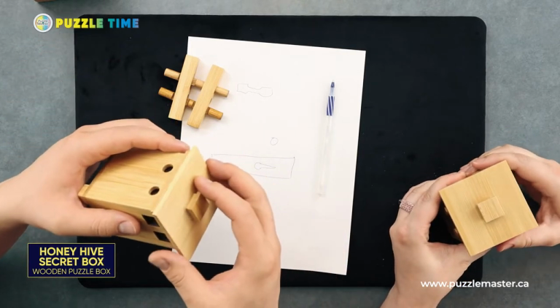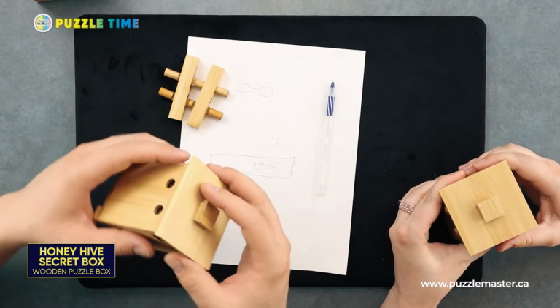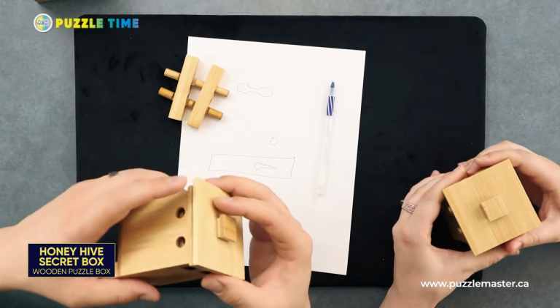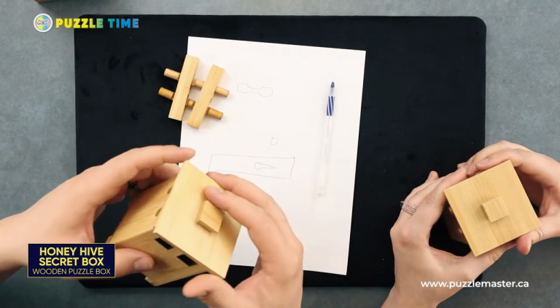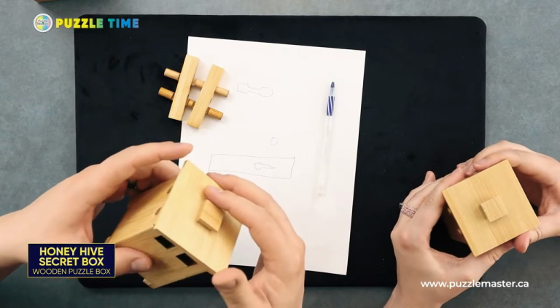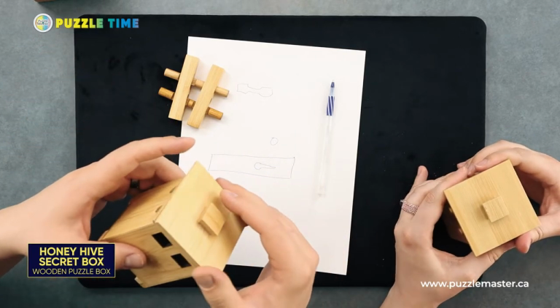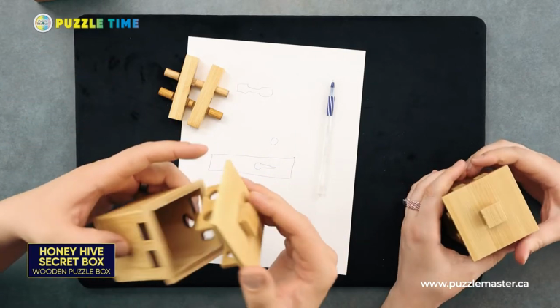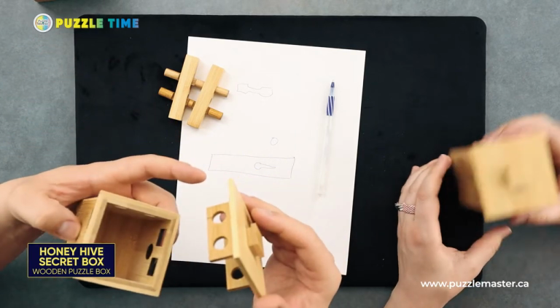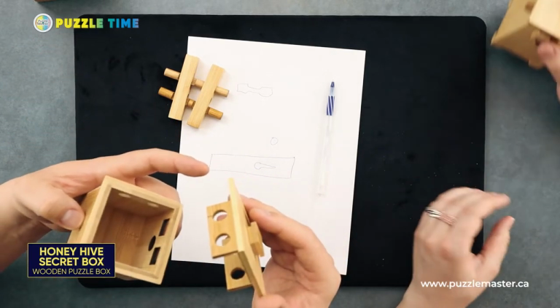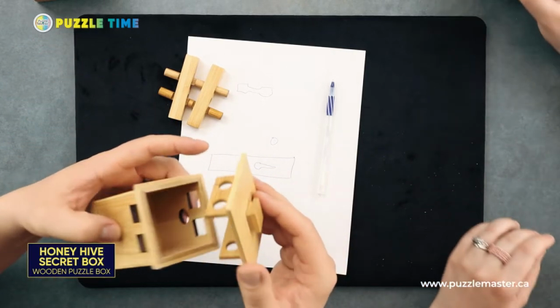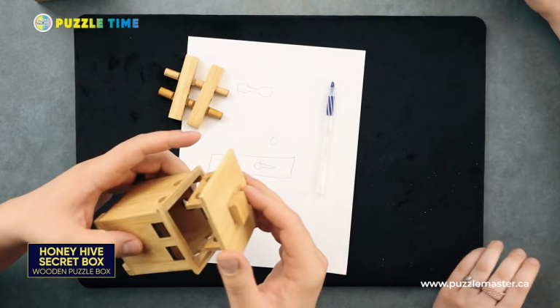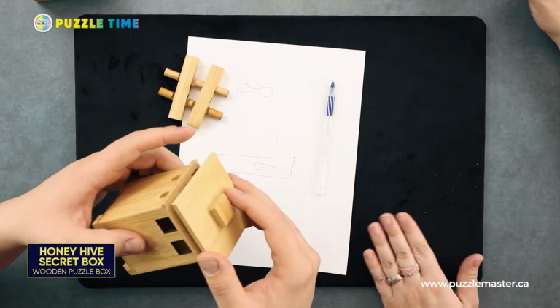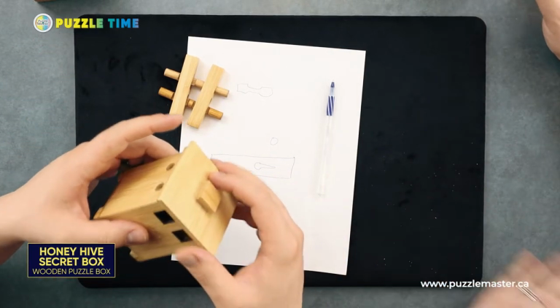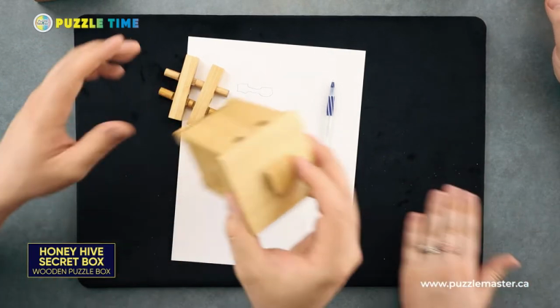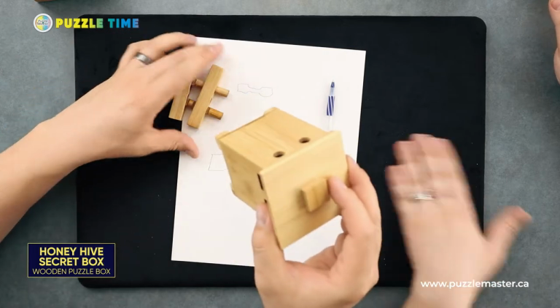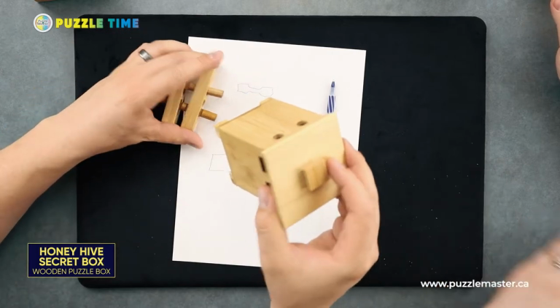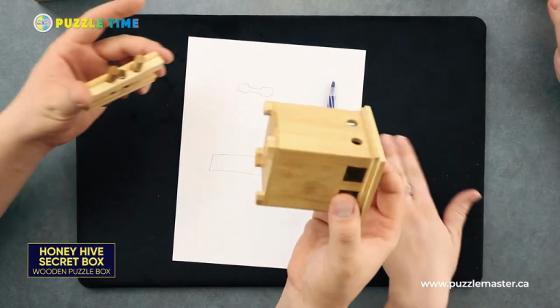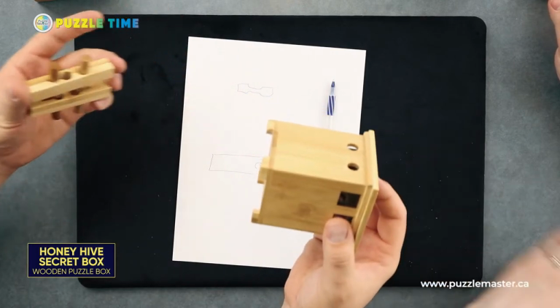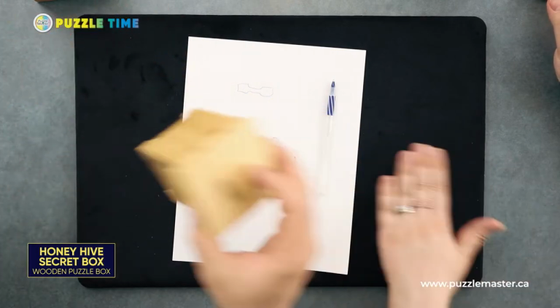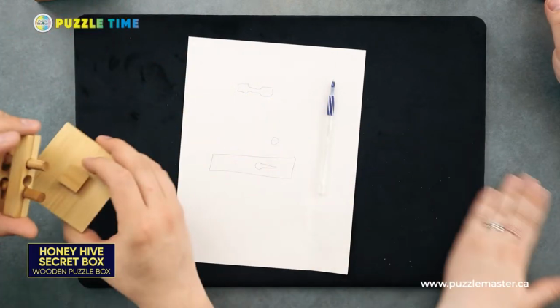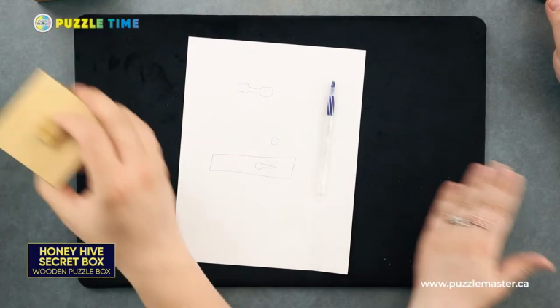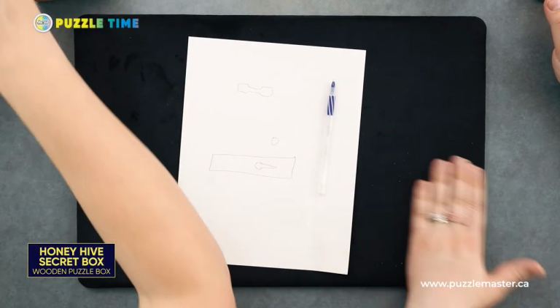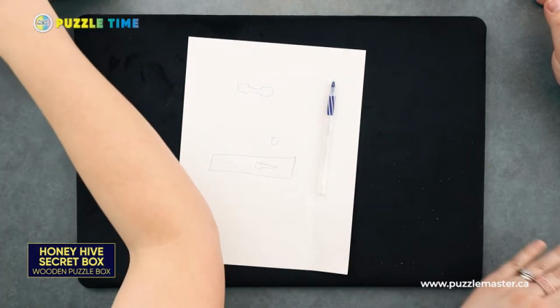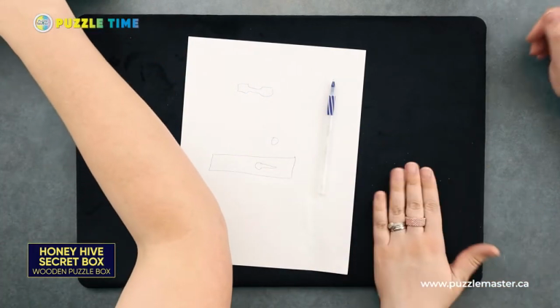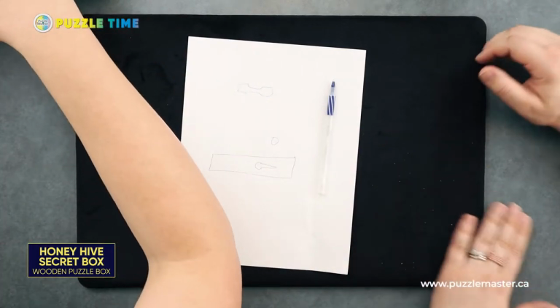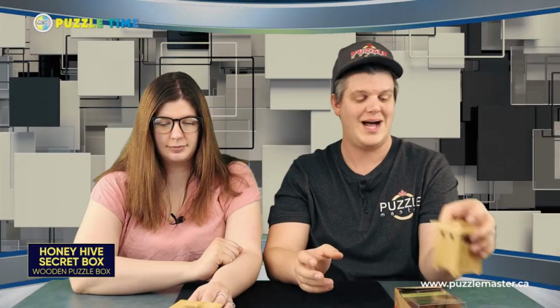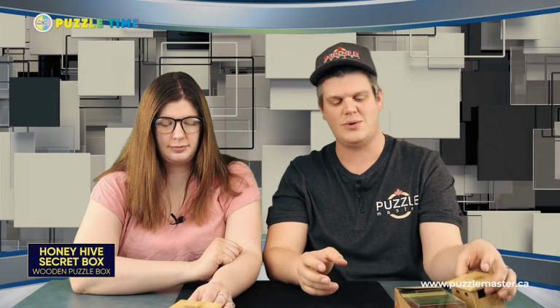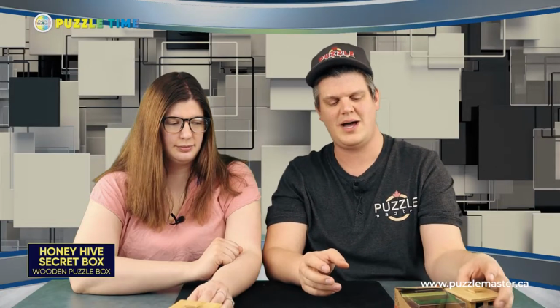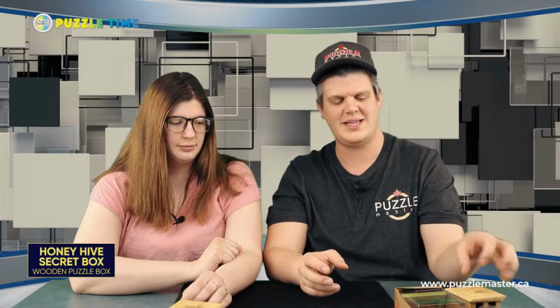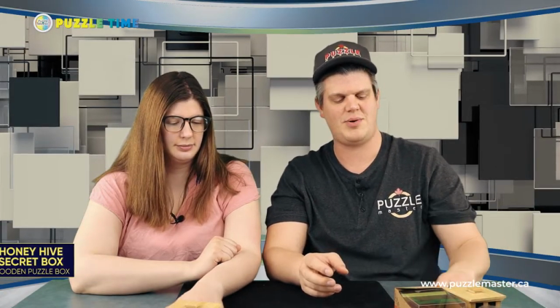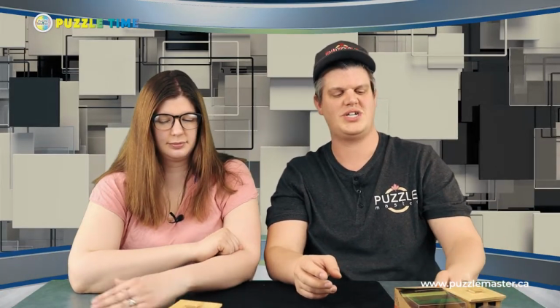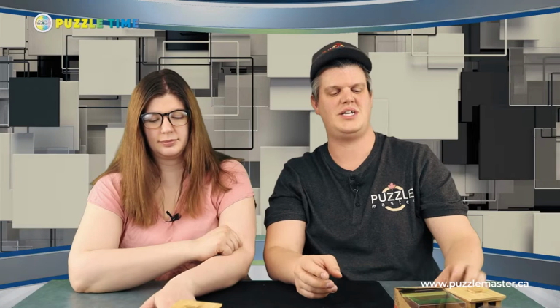There it is — the Honey Hive by Project Genius. We solved it! We don't often solve puzzles on here, so that's cool. Project Genius, Honey Hive.